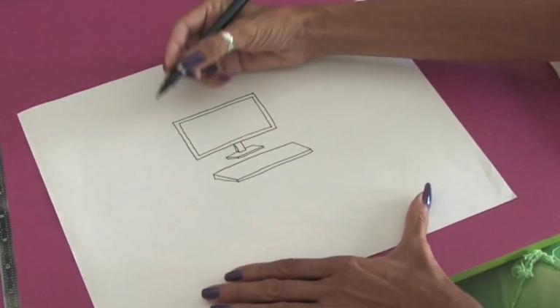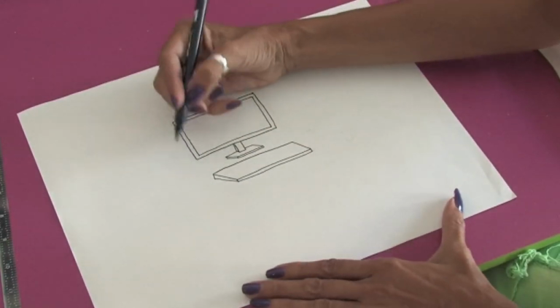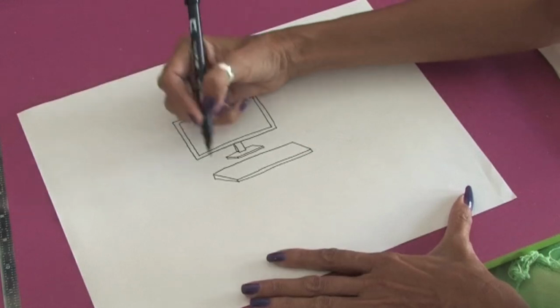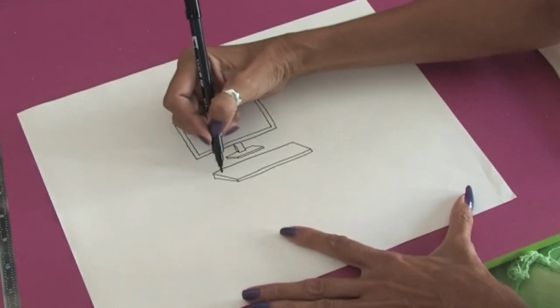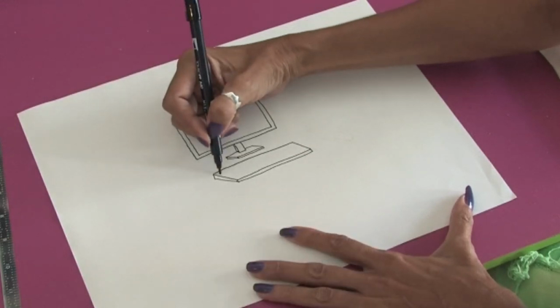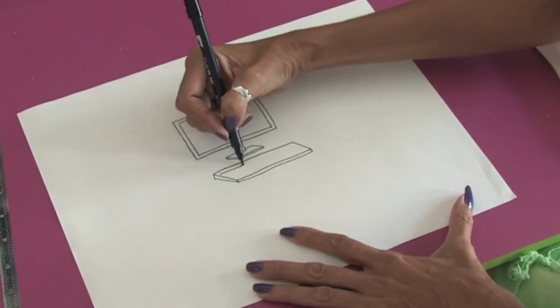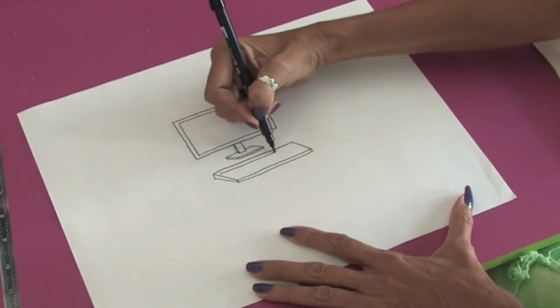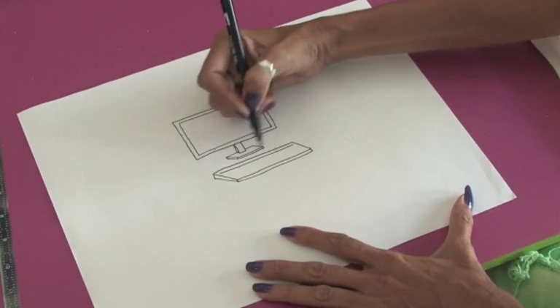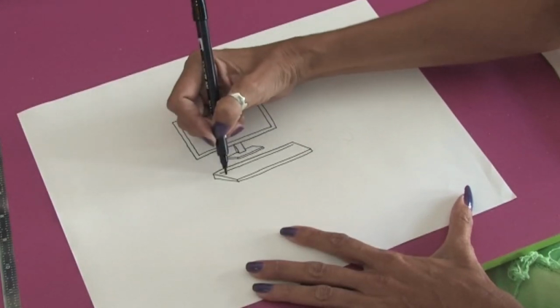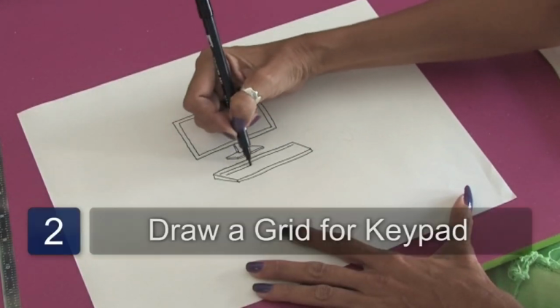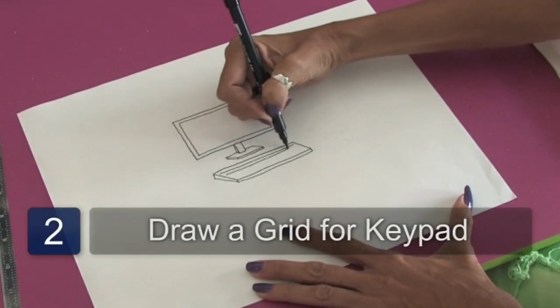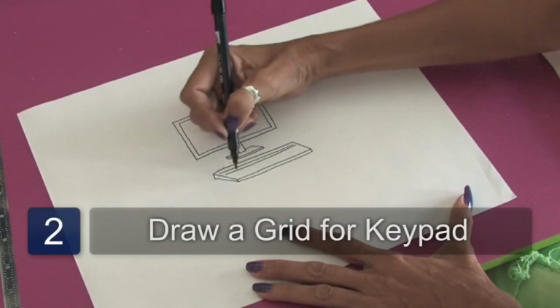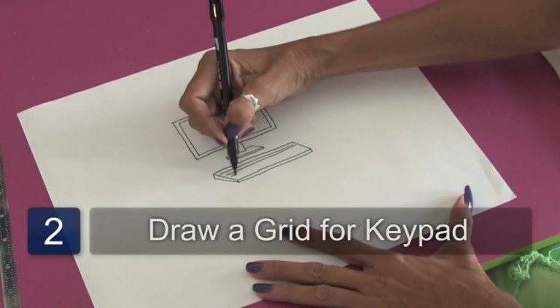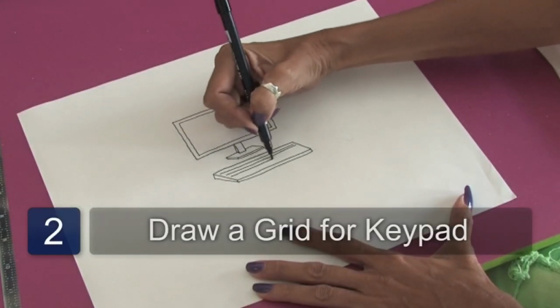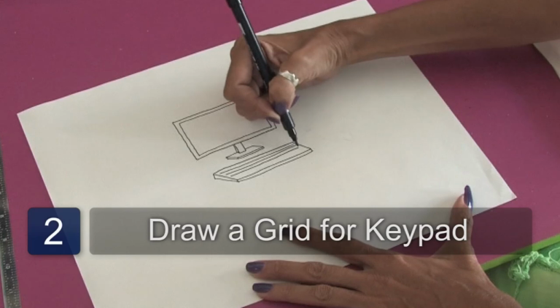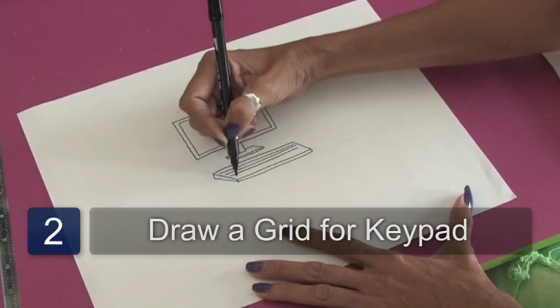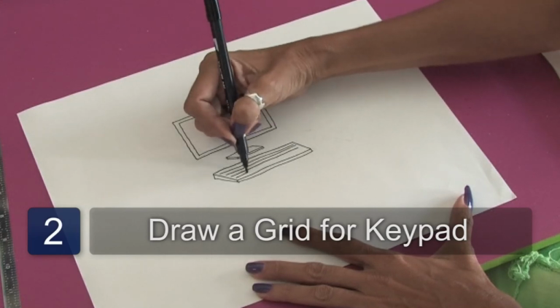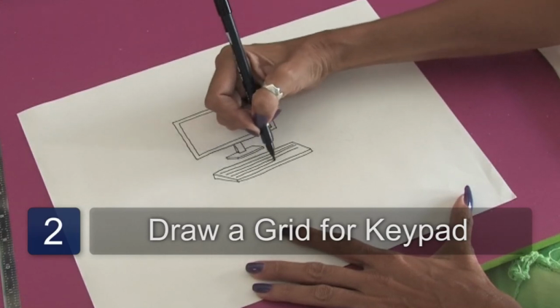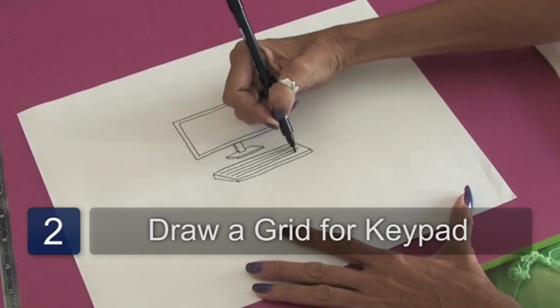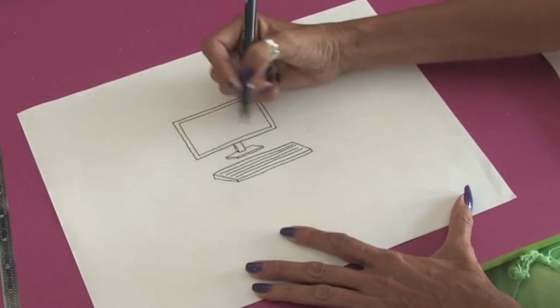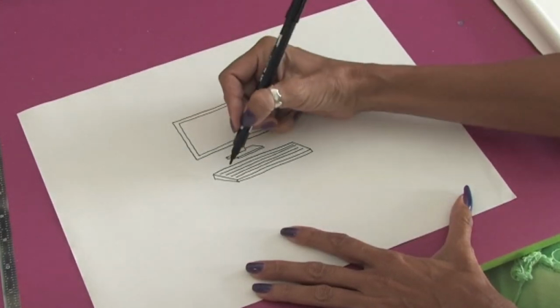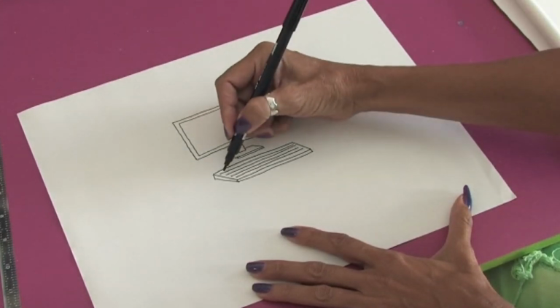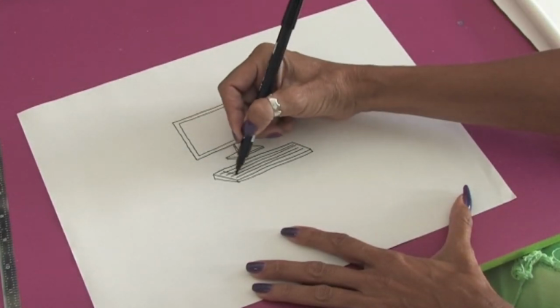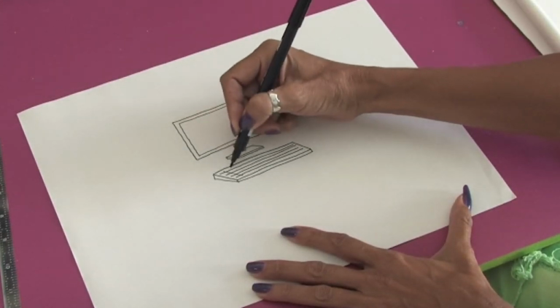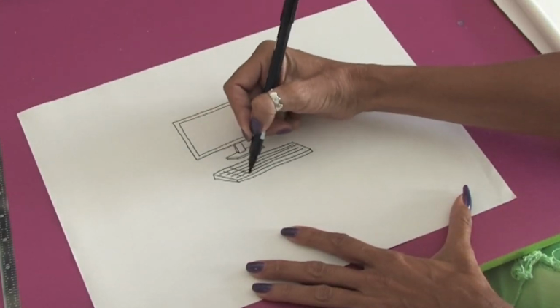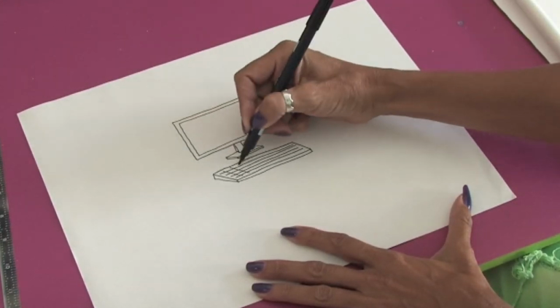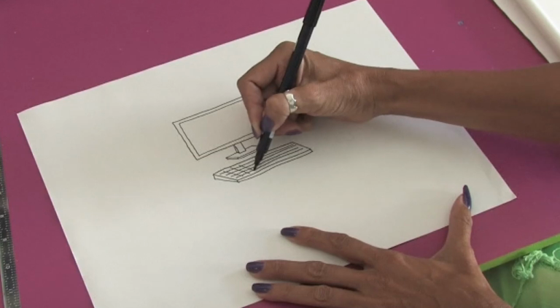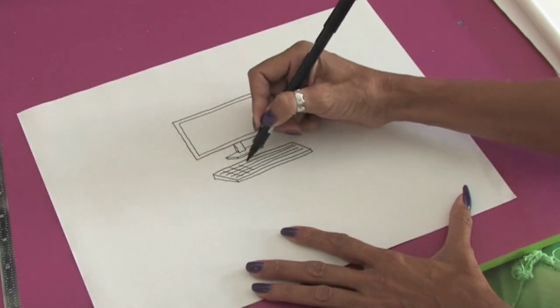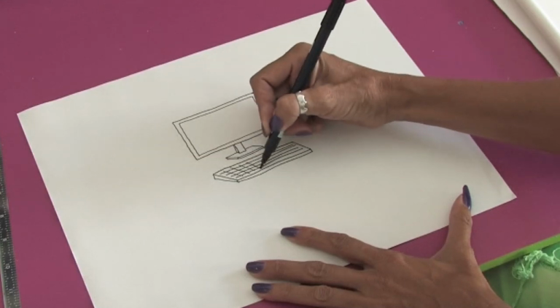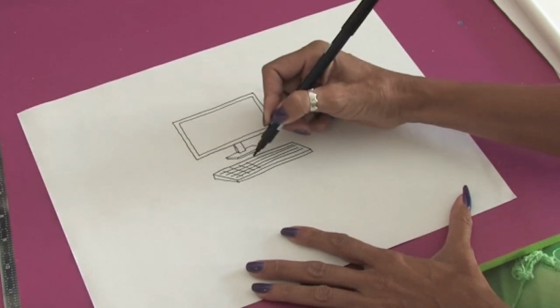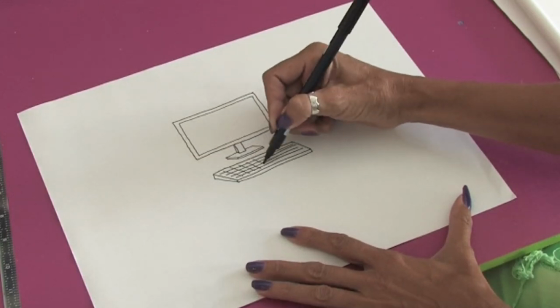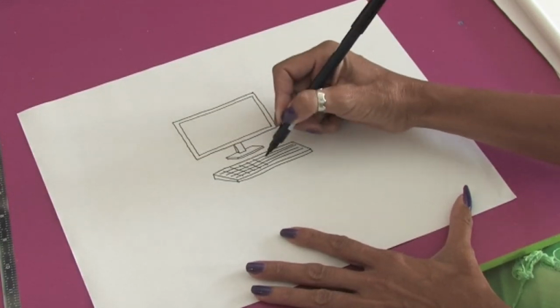When you want to do the keys, a really fast trick for that is just doing a grid. You do a series of horizontal lines and then you can just bring some lines down here, and that will give the illusion of all the keys.